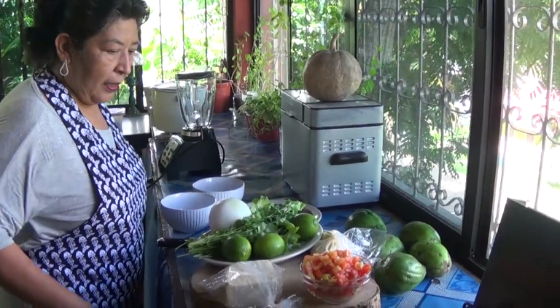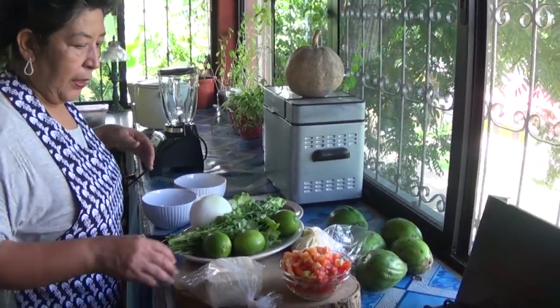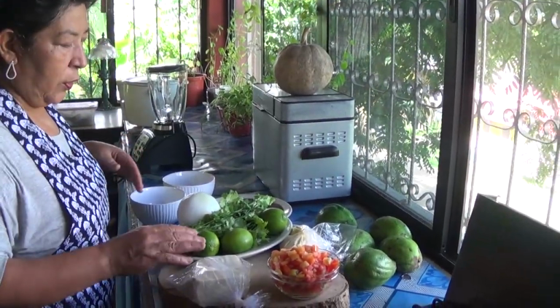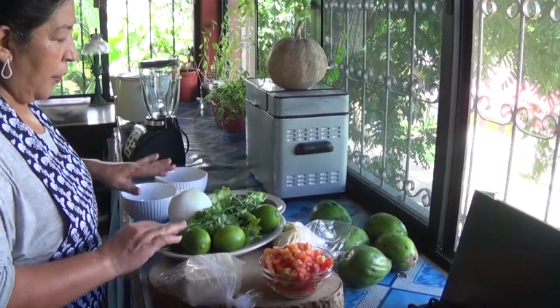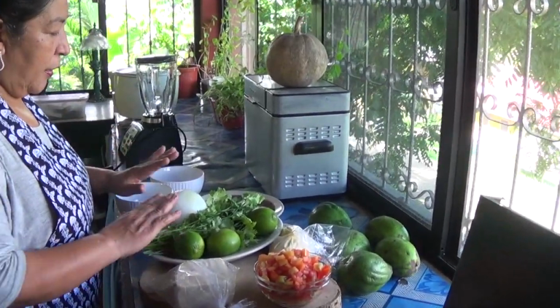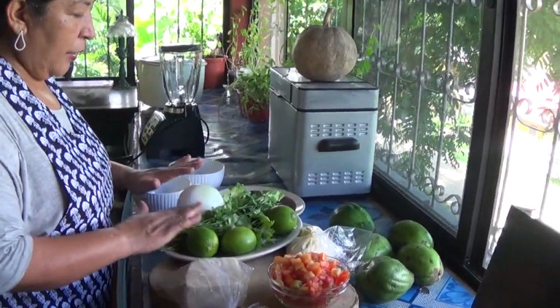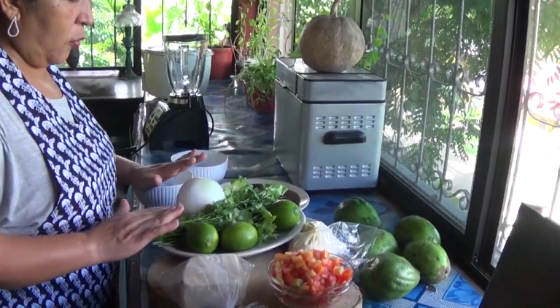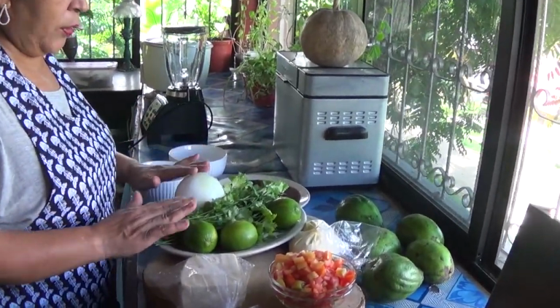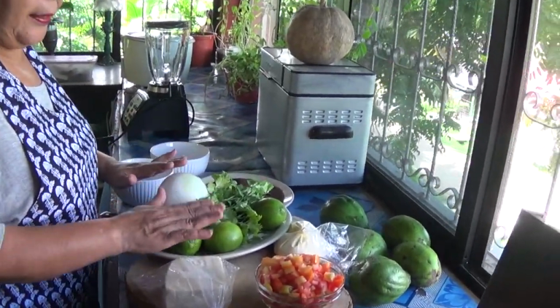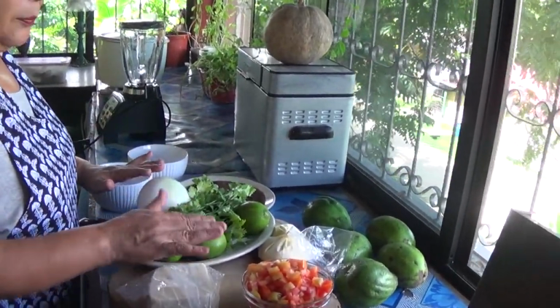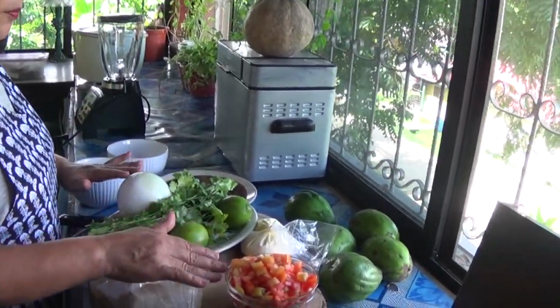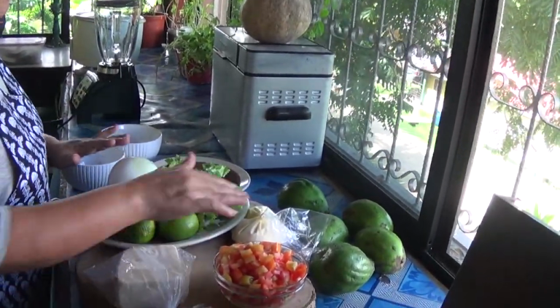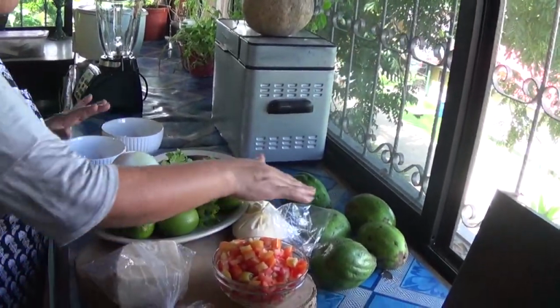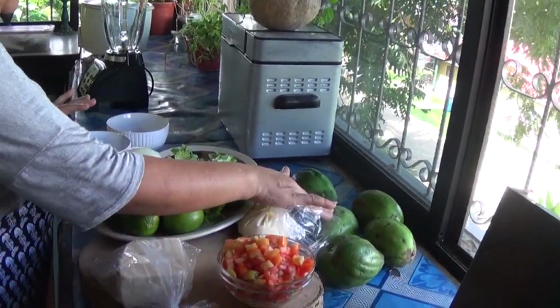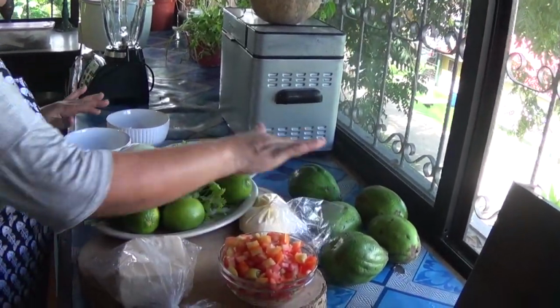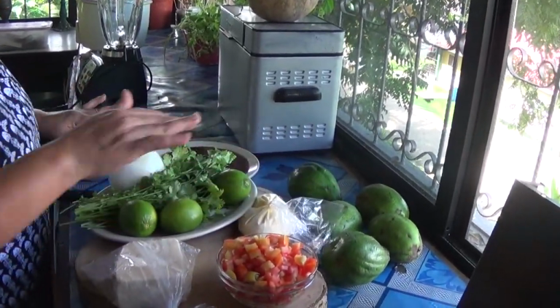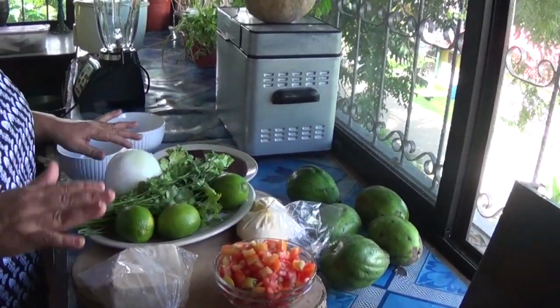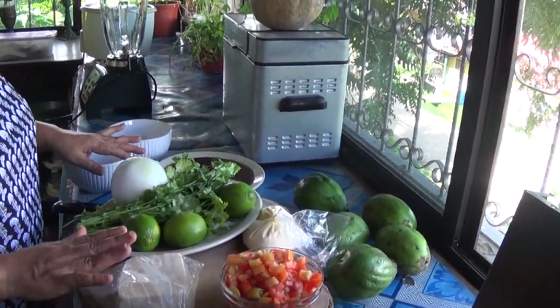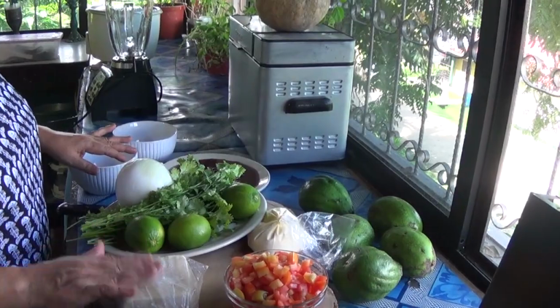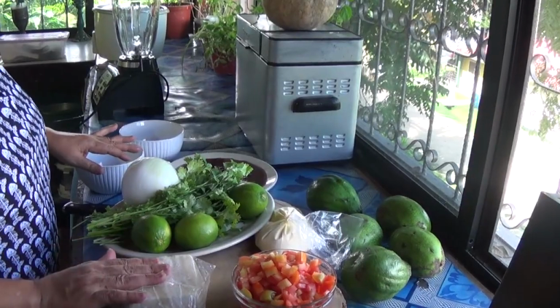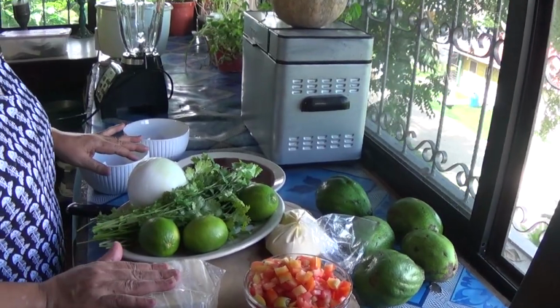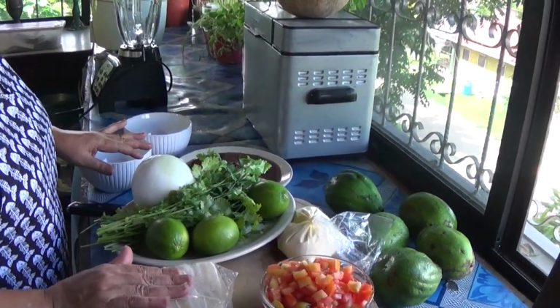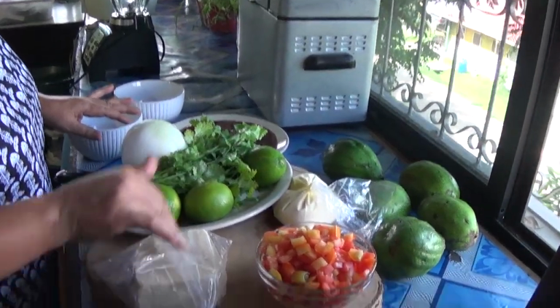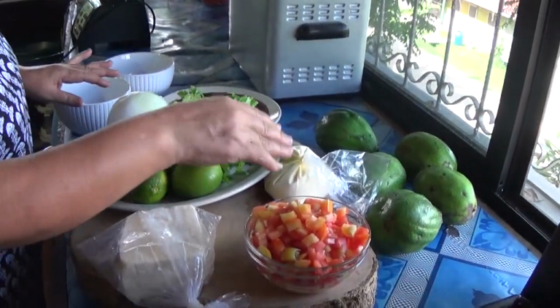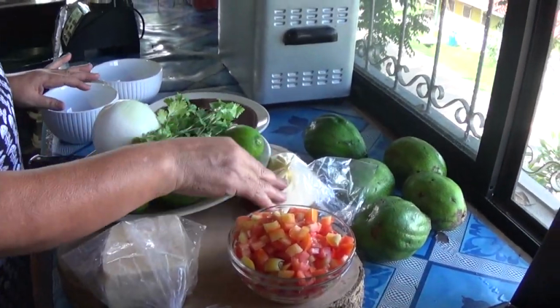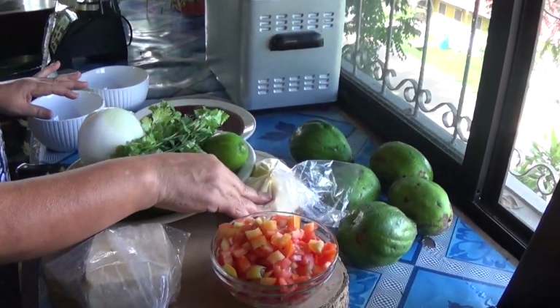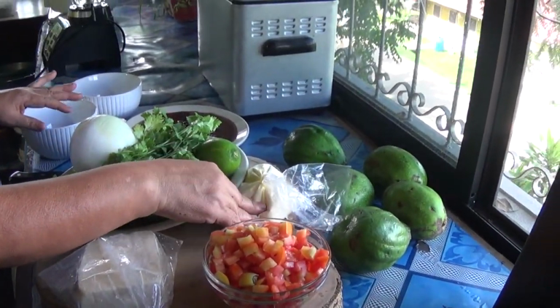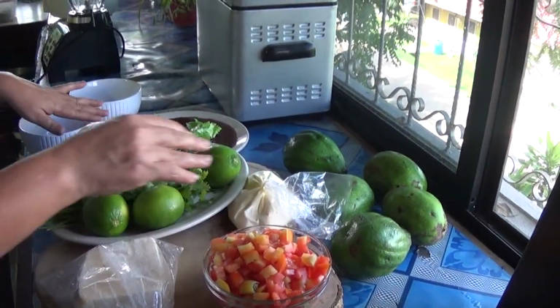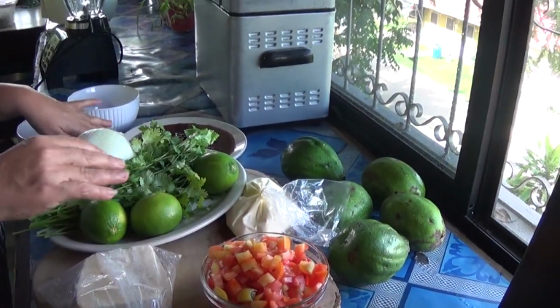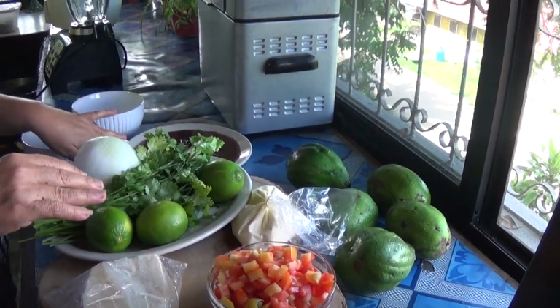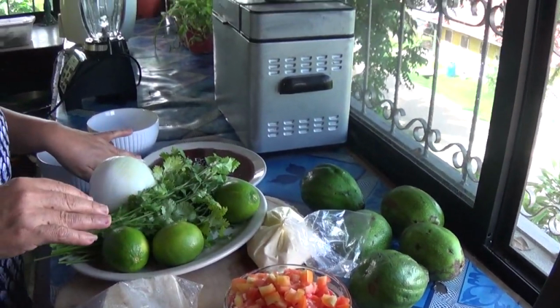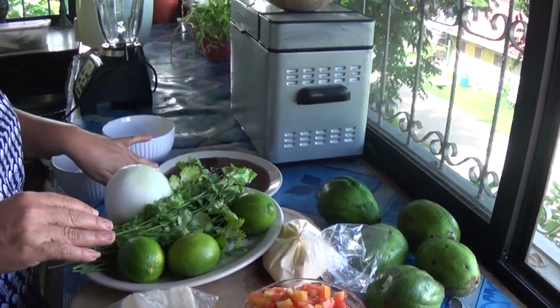I'll be using cilantro, onion, lime, tomatoes, avocado, queso blanco, crema de vaca, and beans.